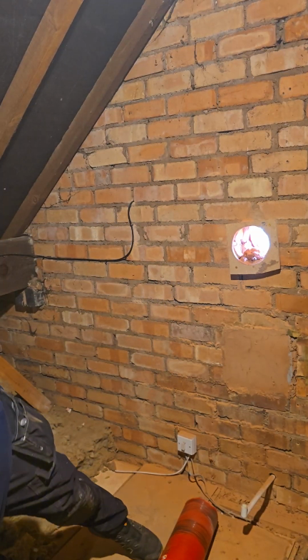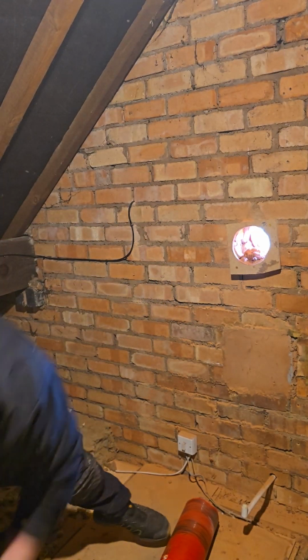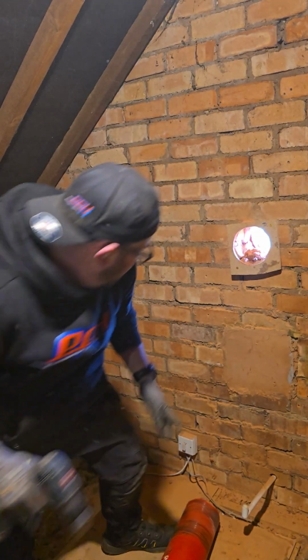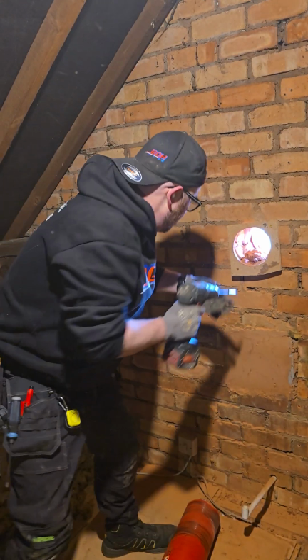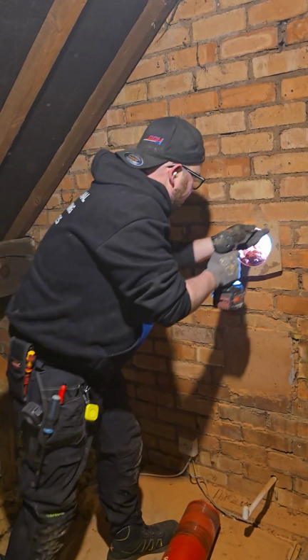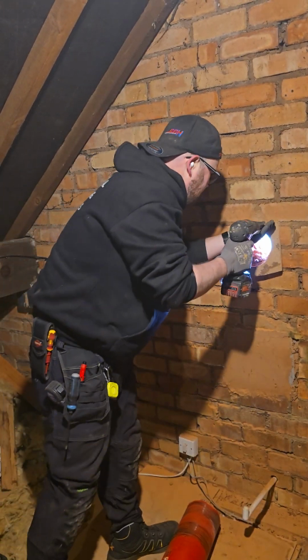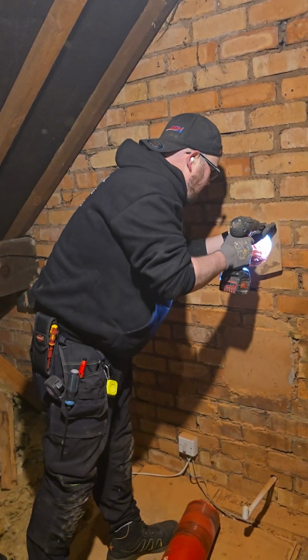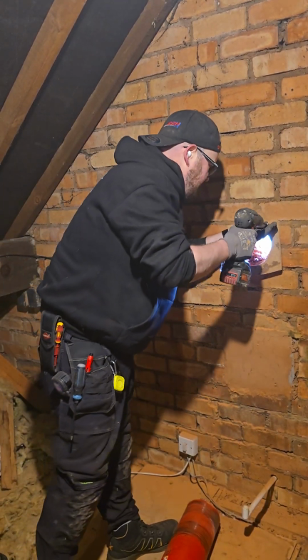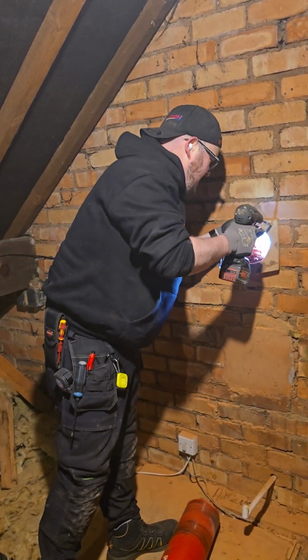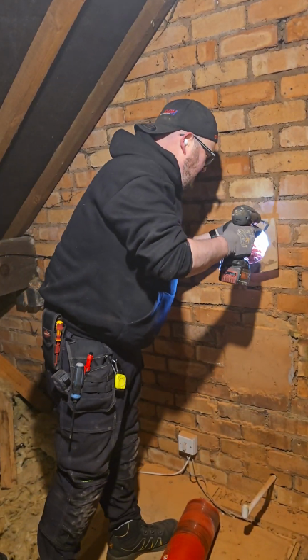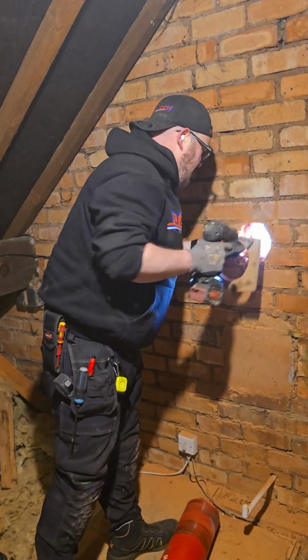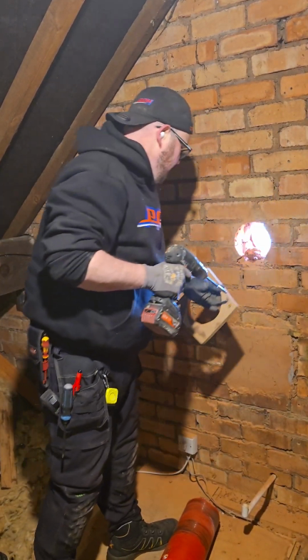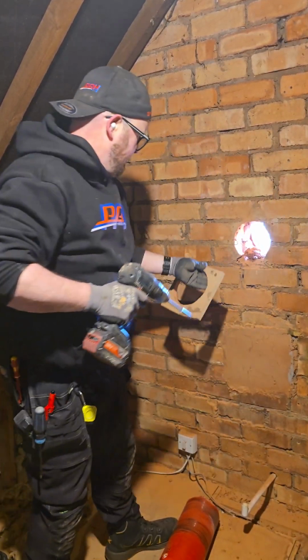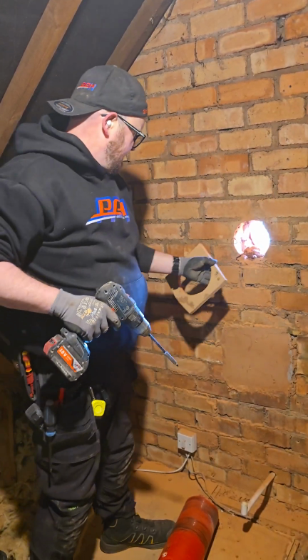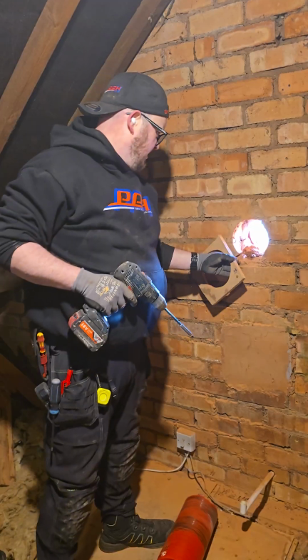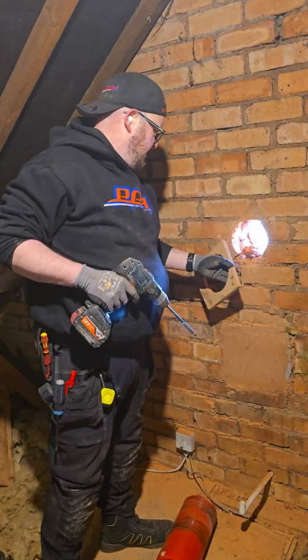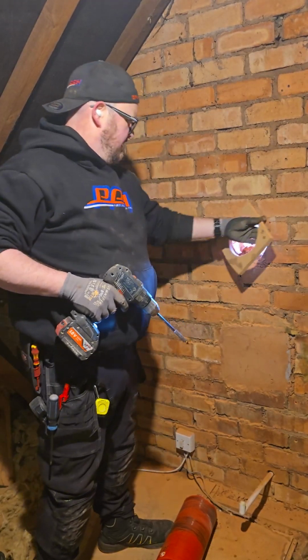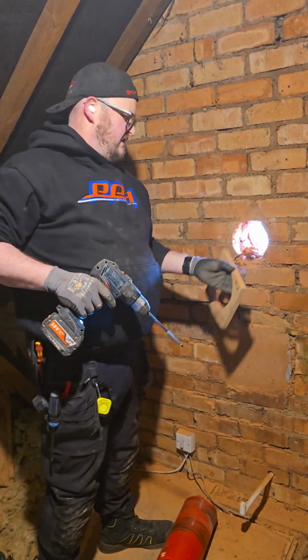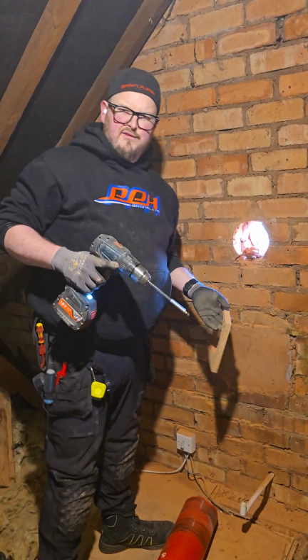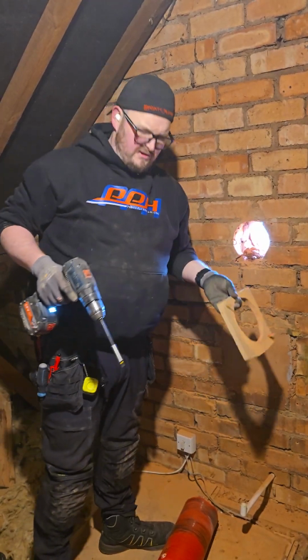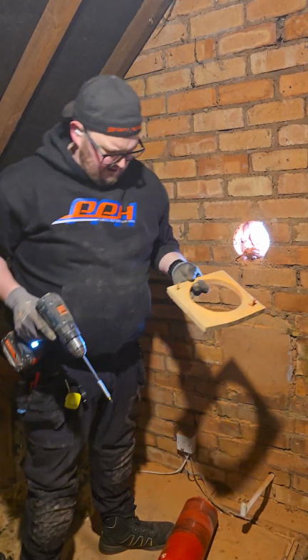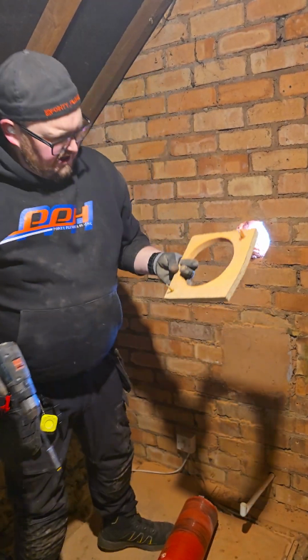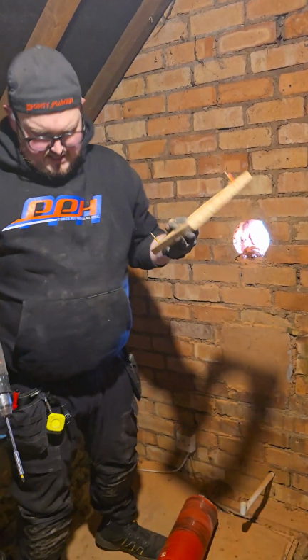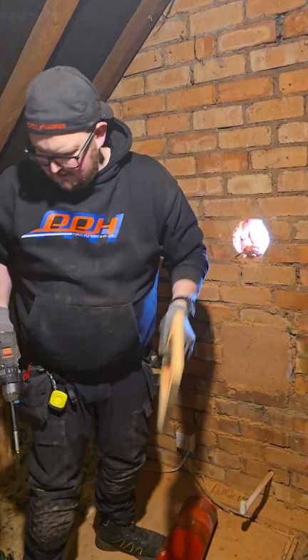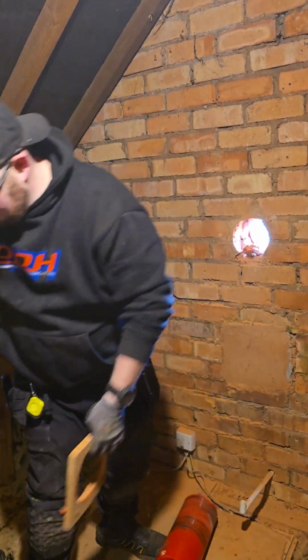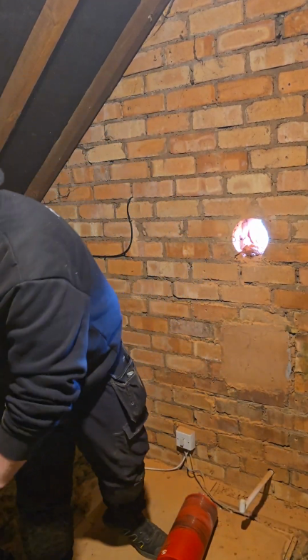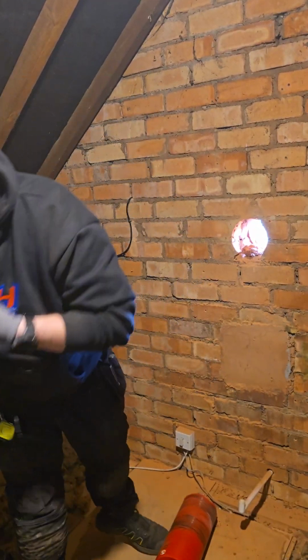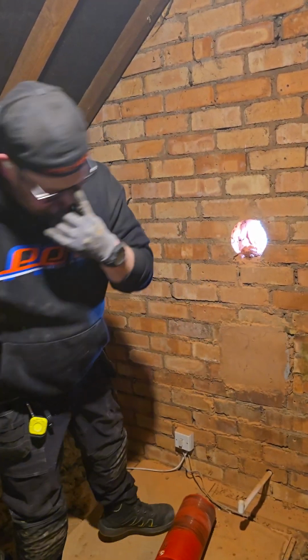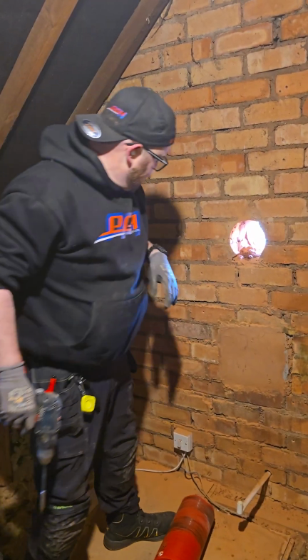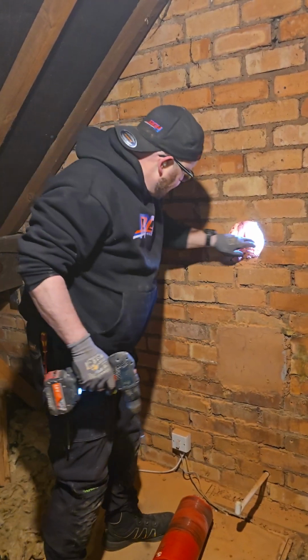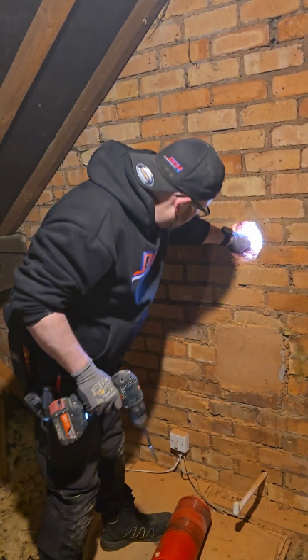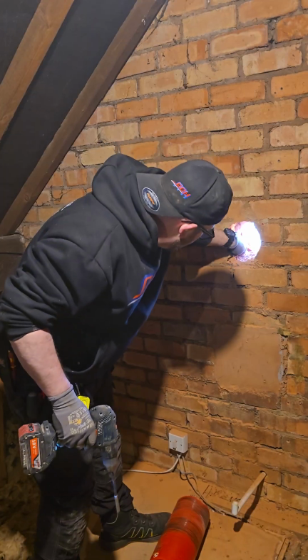And then we'll take off the jig. Even if you're doing this inside, you can just fill two little holes. Keep your jig for a rainy day.